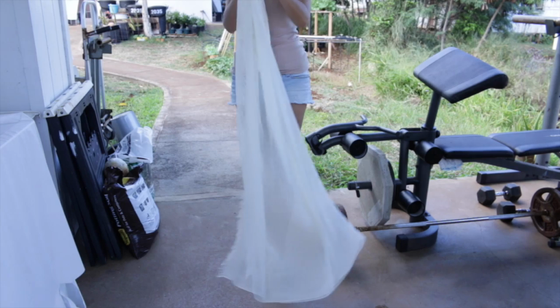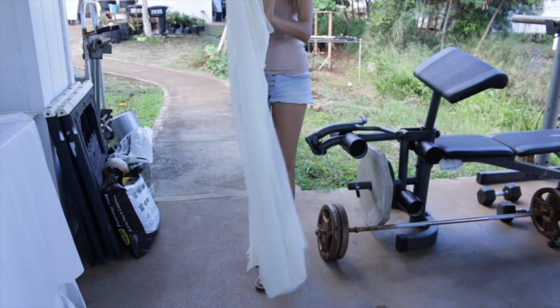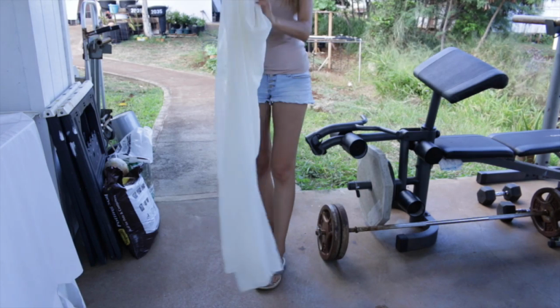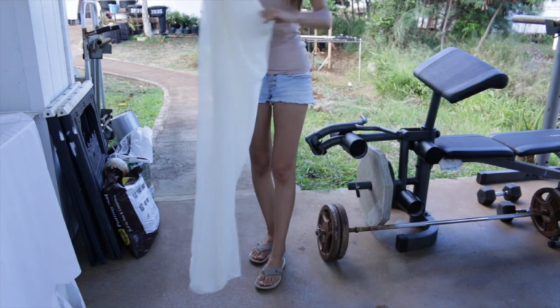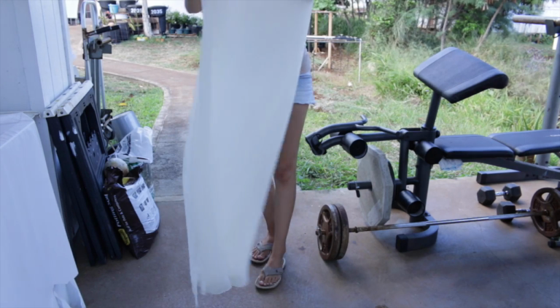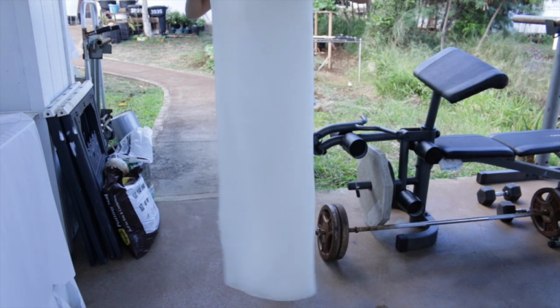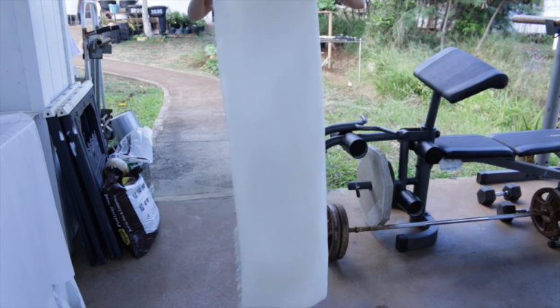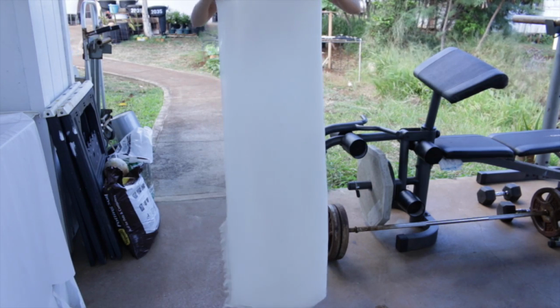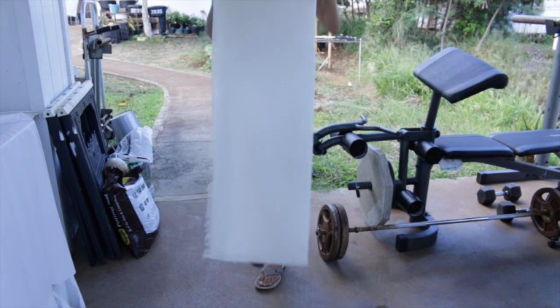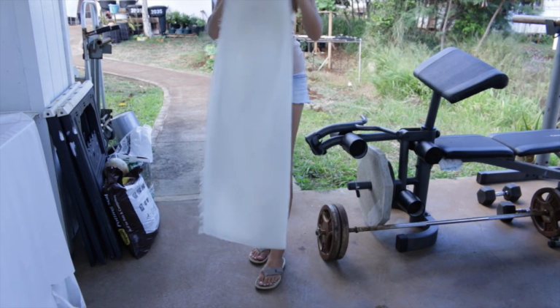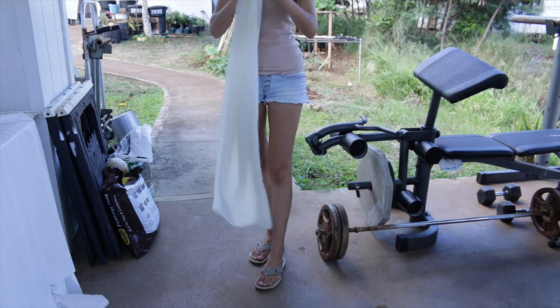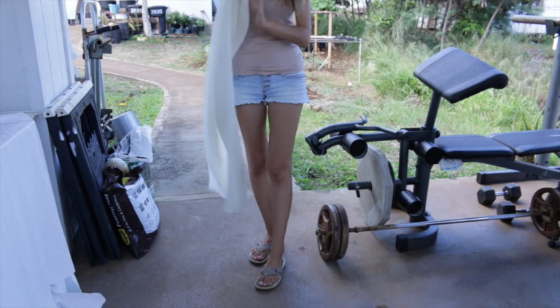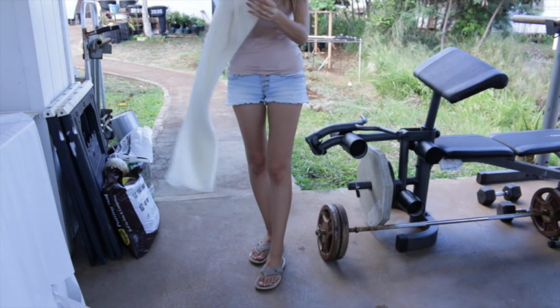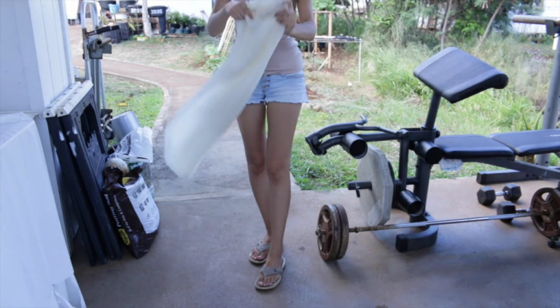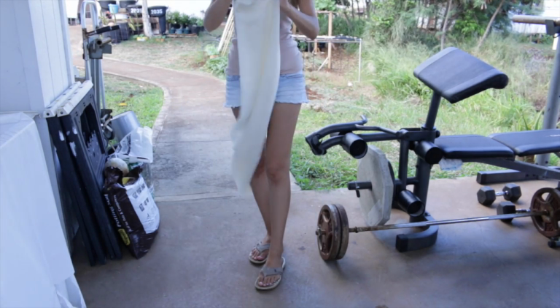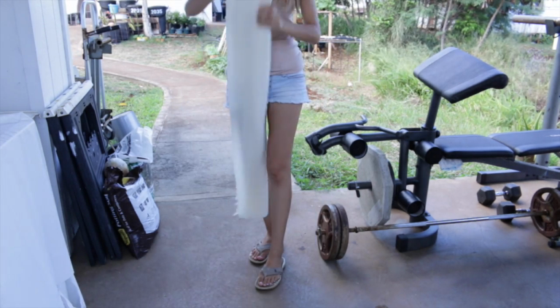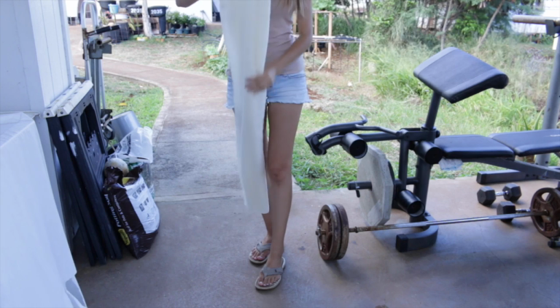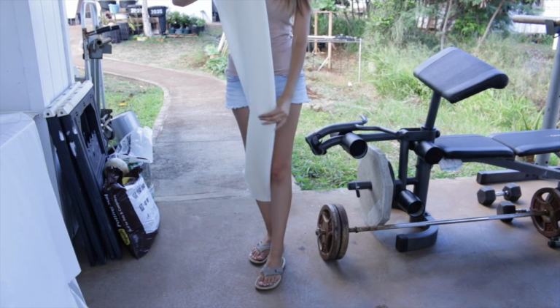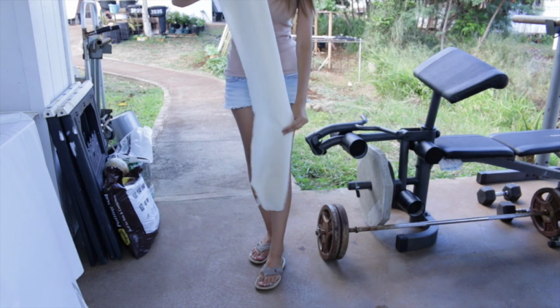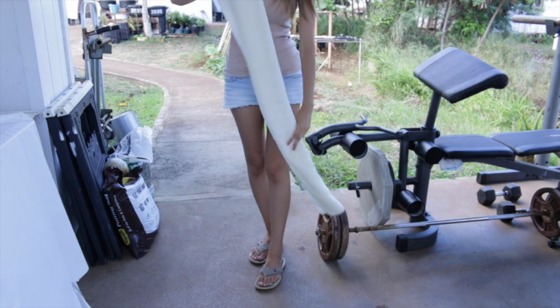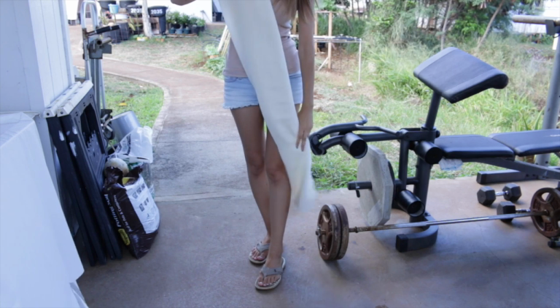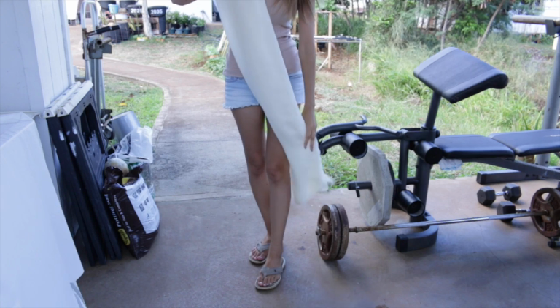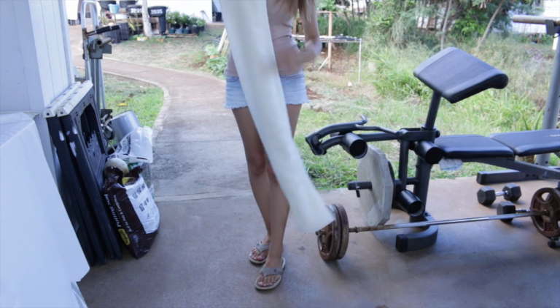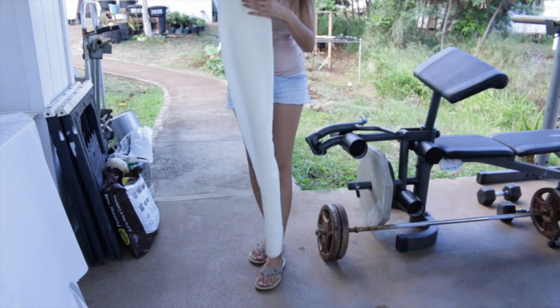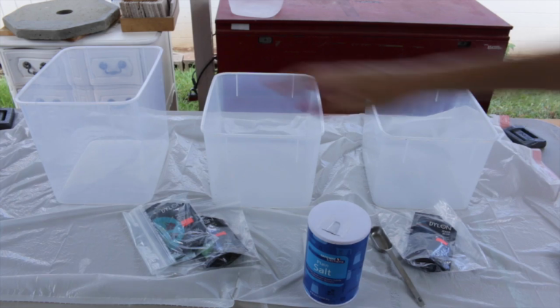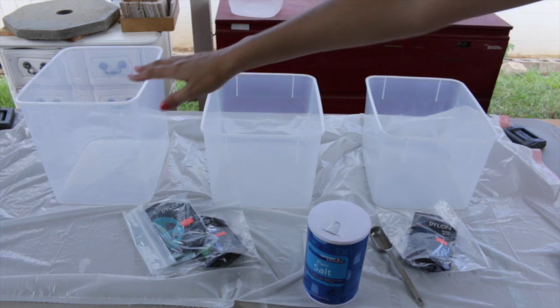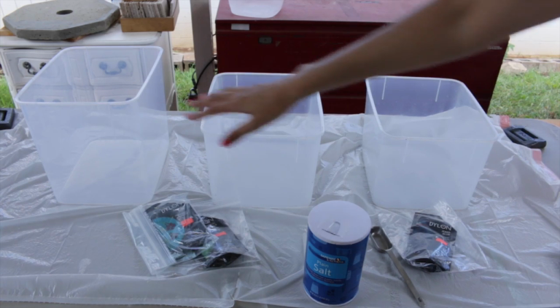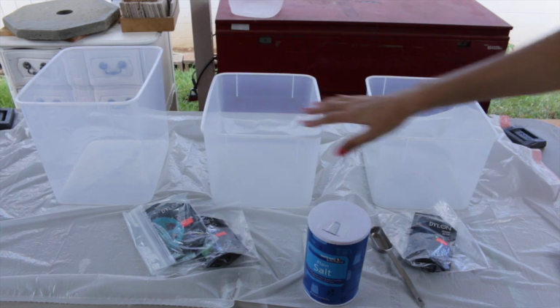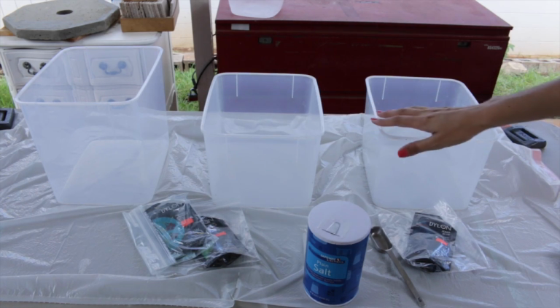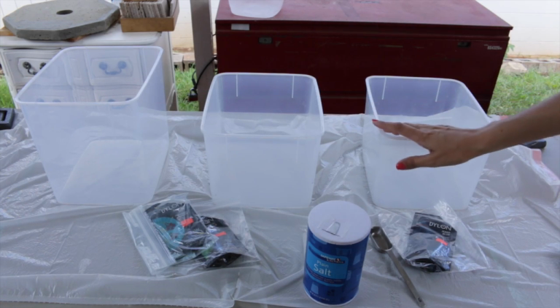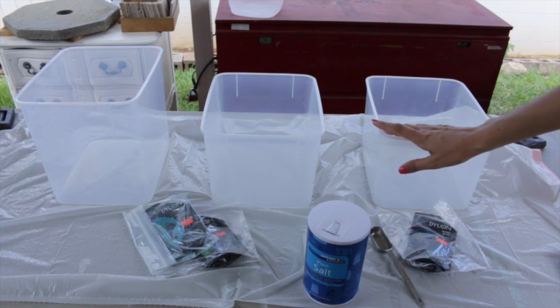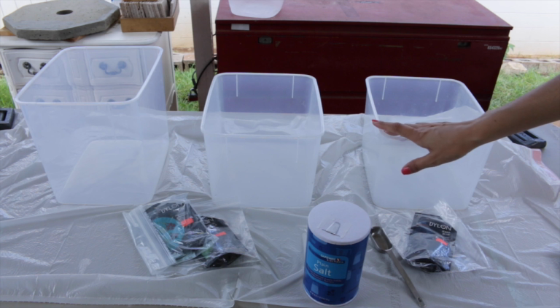I'm just going to keep folding it in the same direction in half over and over again until it's about this size. For the dye baths I'm using these three plastic bins — I got these a long time ago at Costco, they're old, they're kind of grungy, so they work perfect for dye baths.